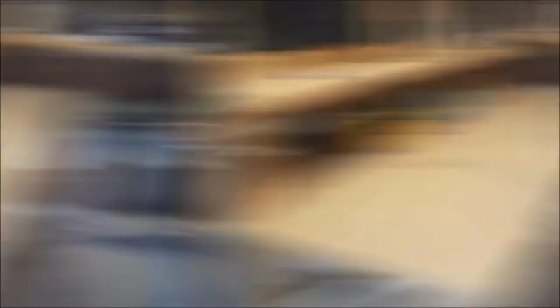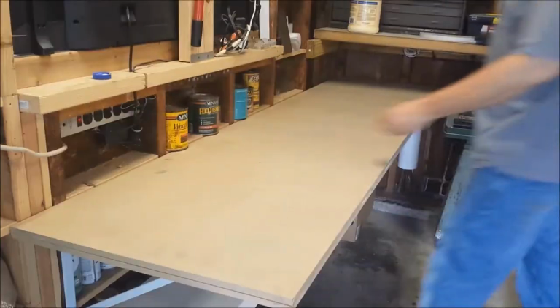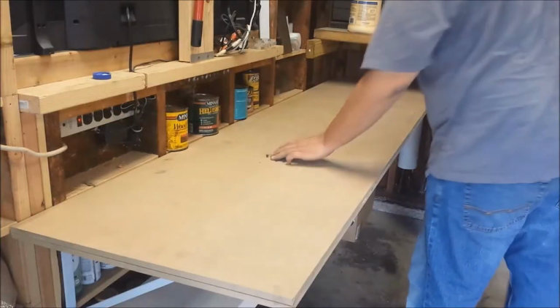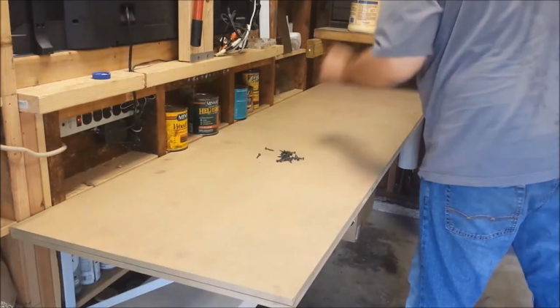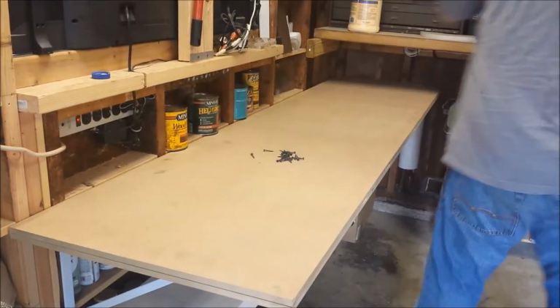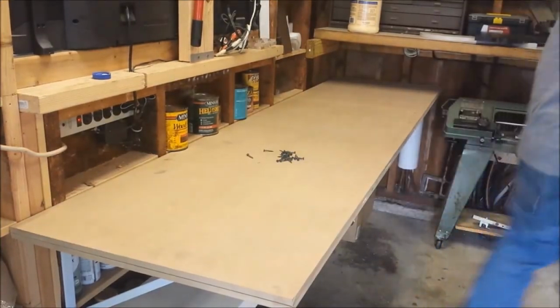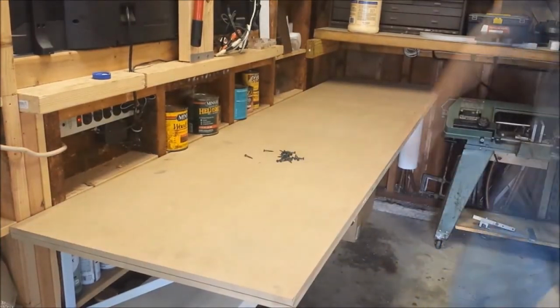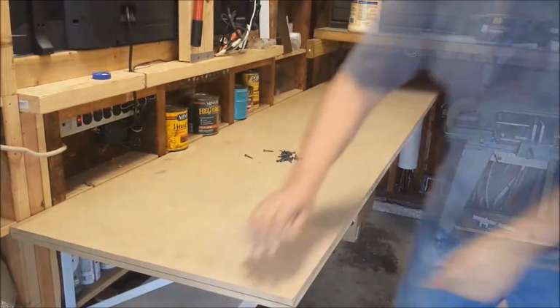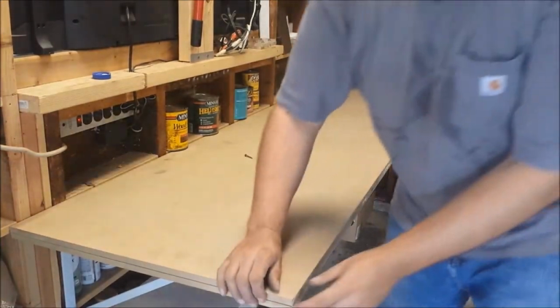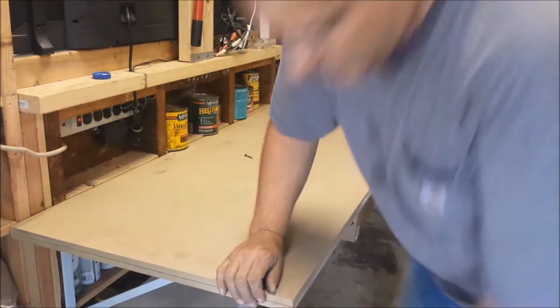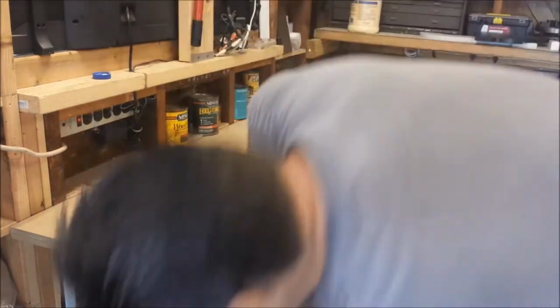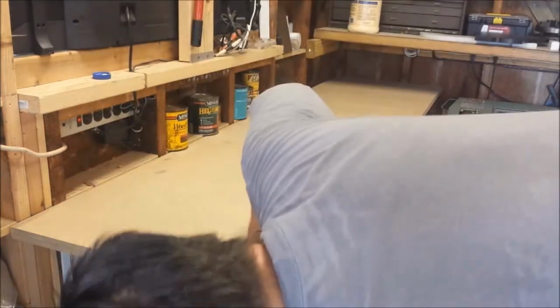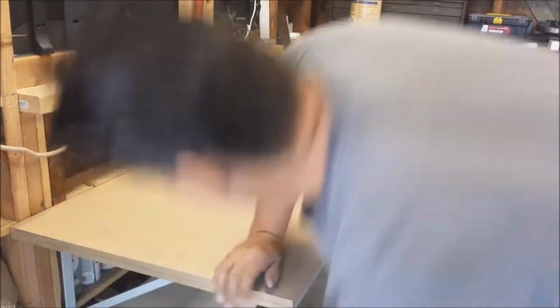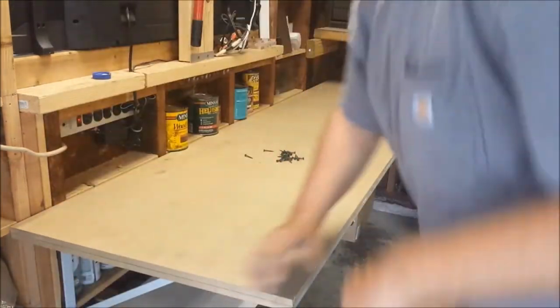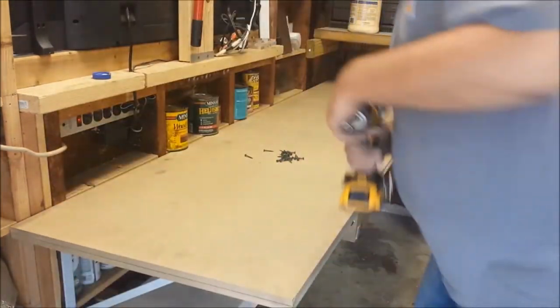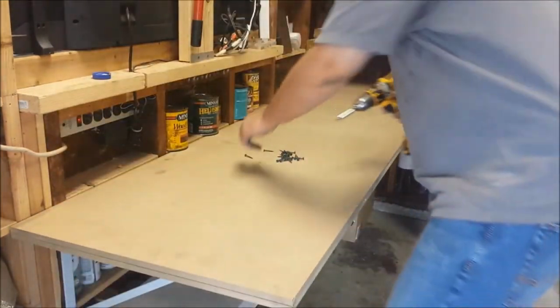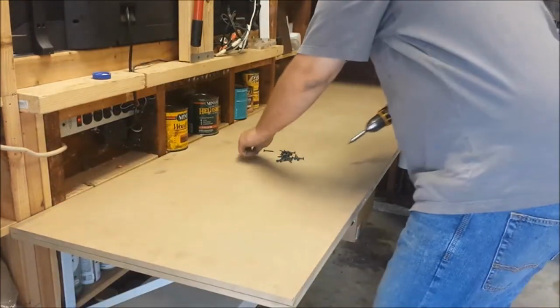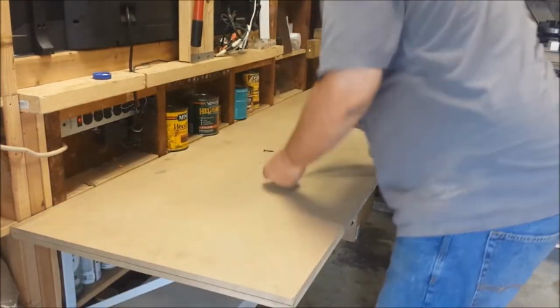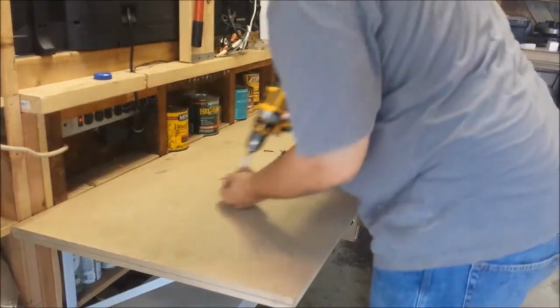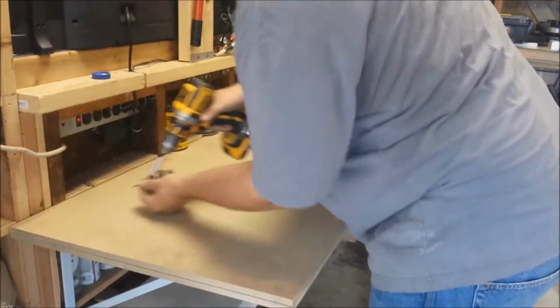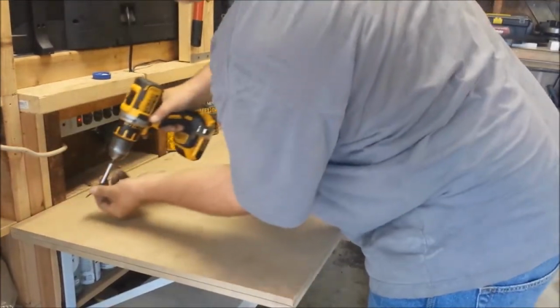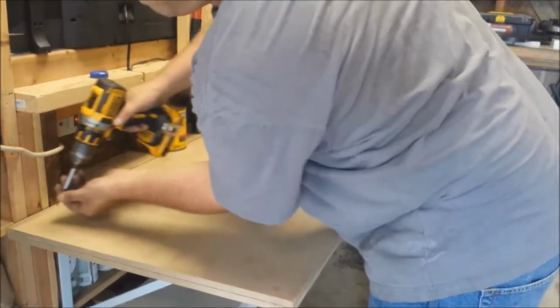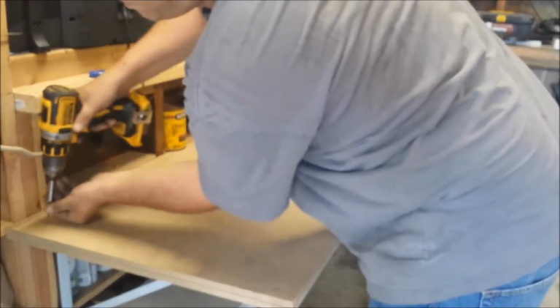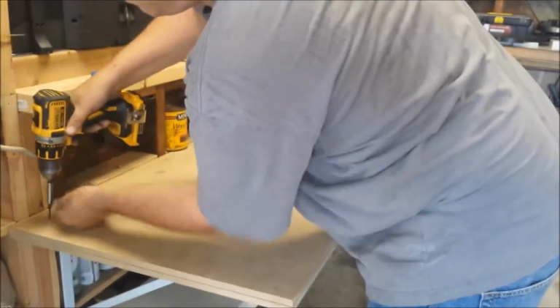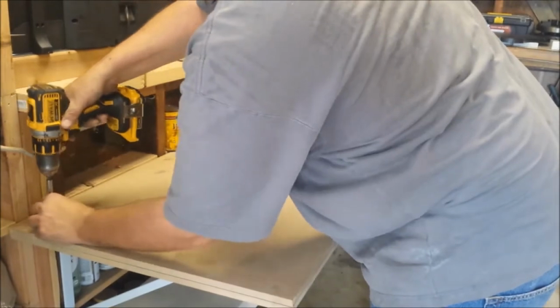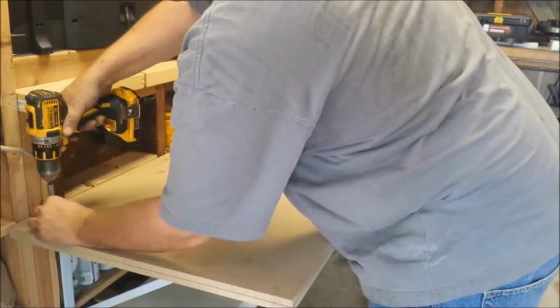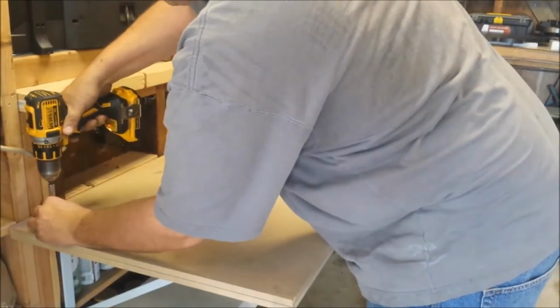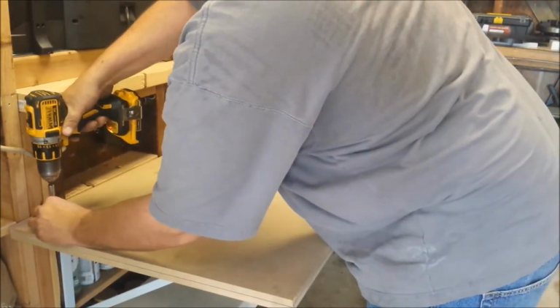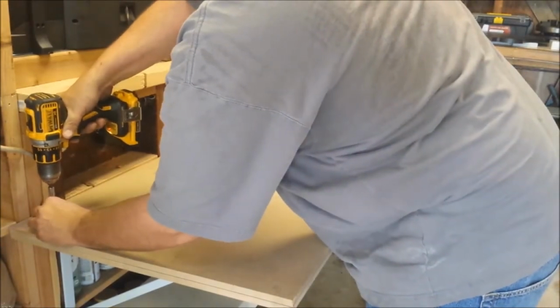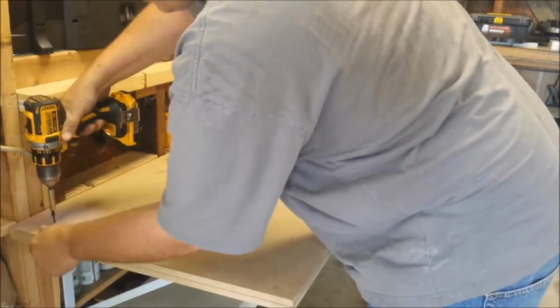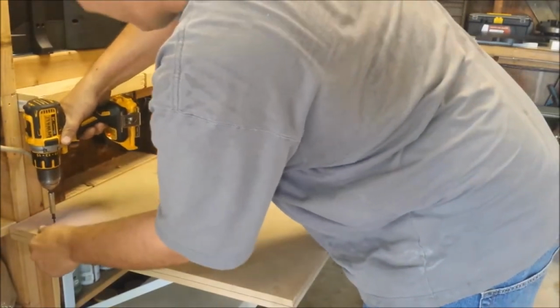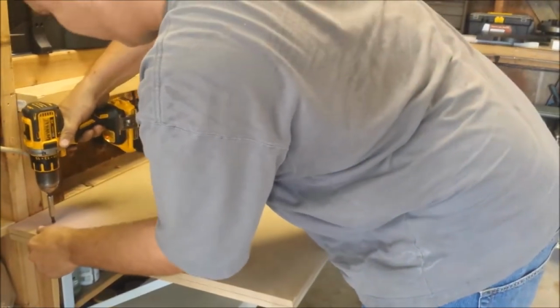With this process I'll be wrapping the exposed outside edge with oak hardwood. The oak will be raised above the edge of the table approximately an eighth of an inch.